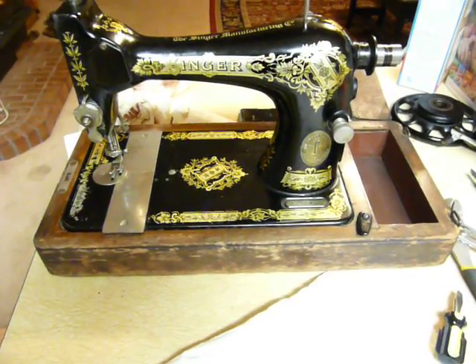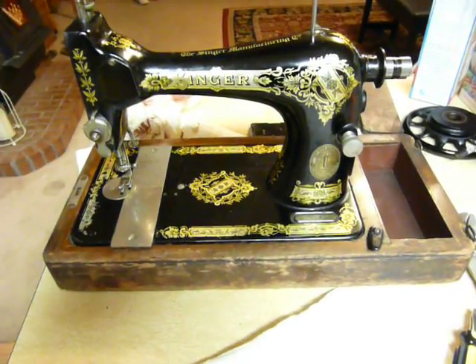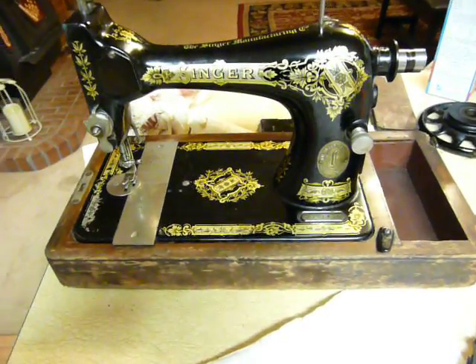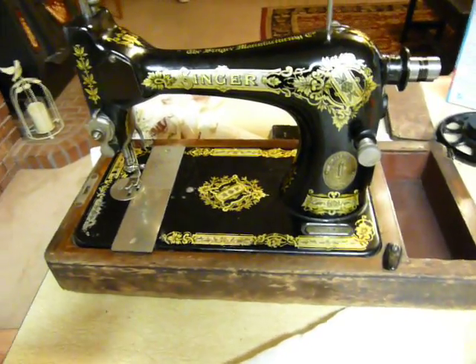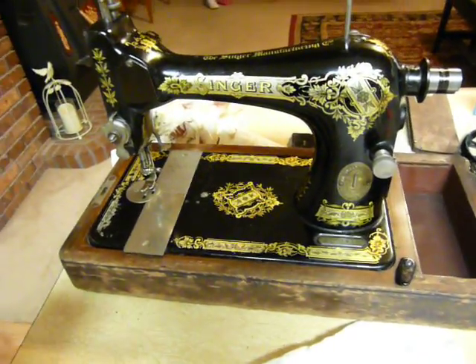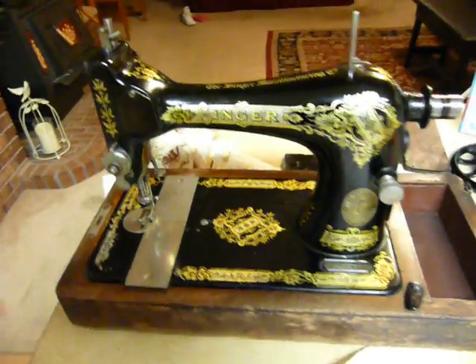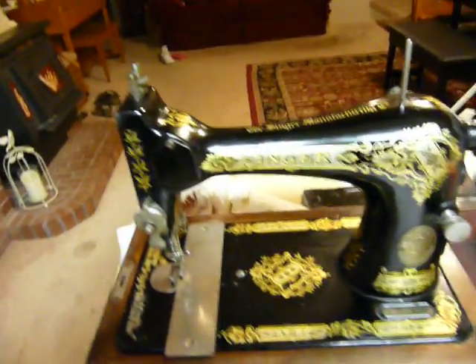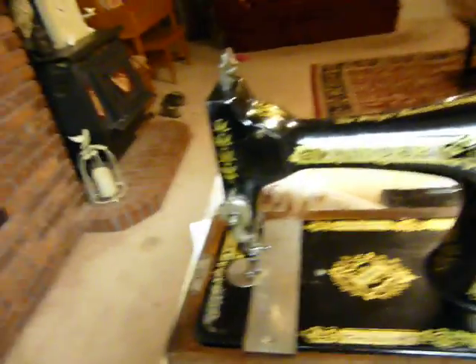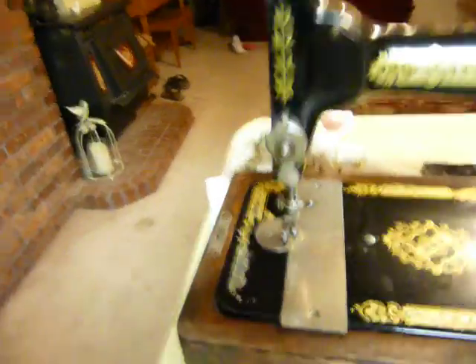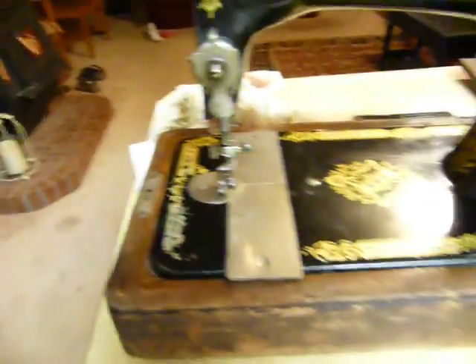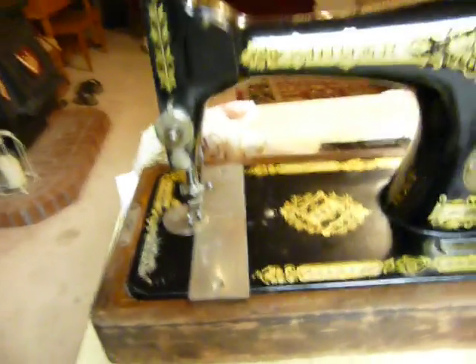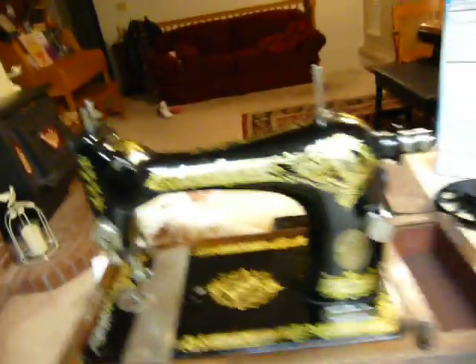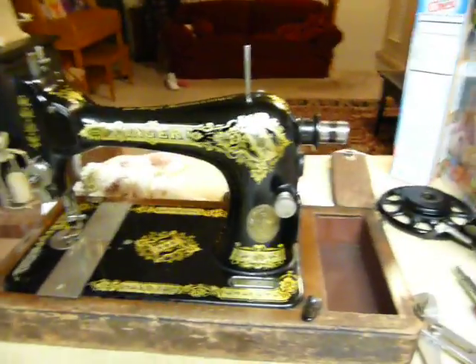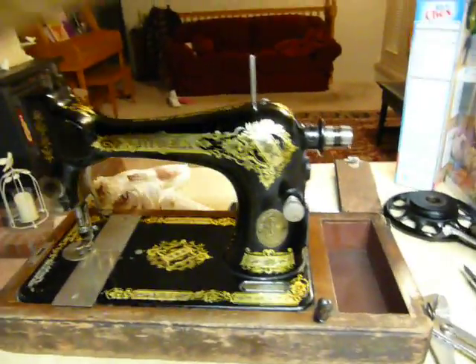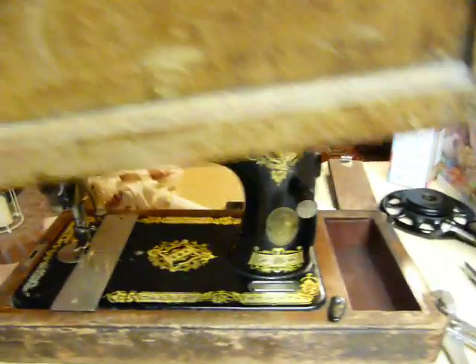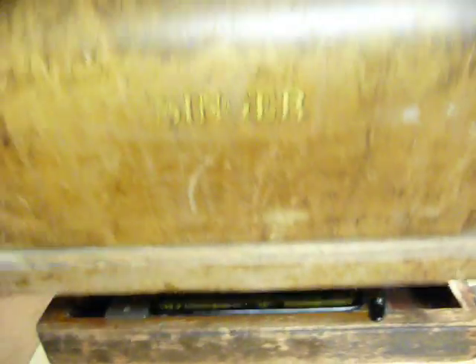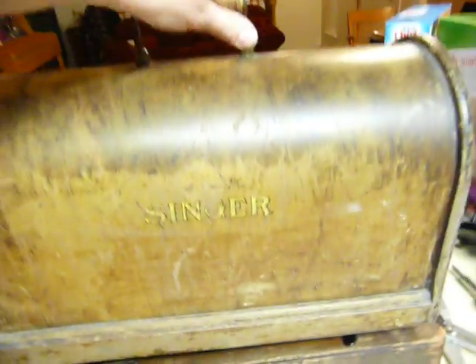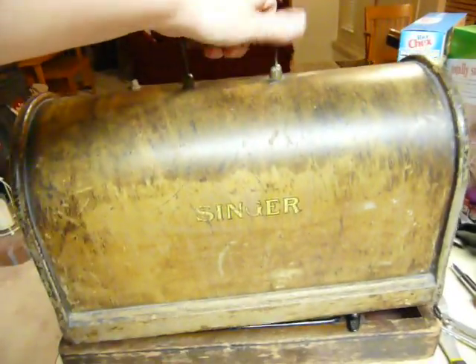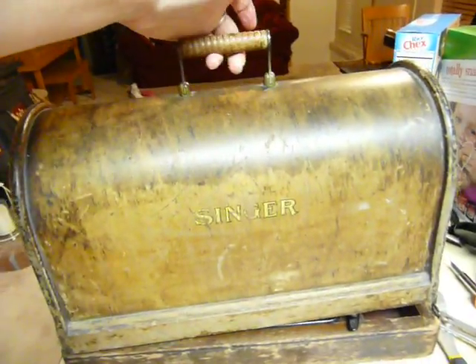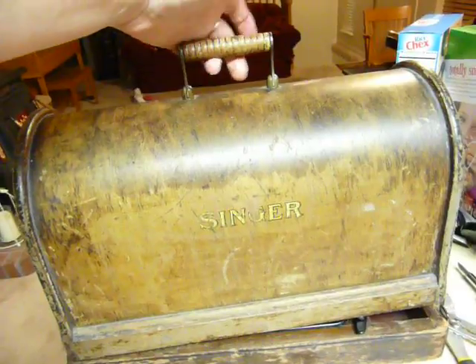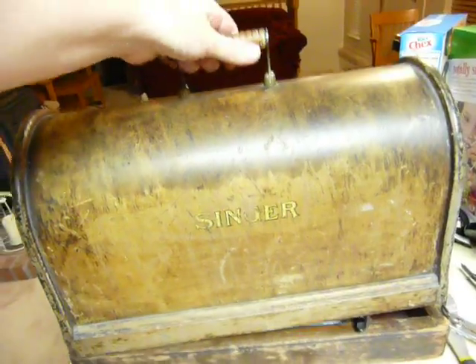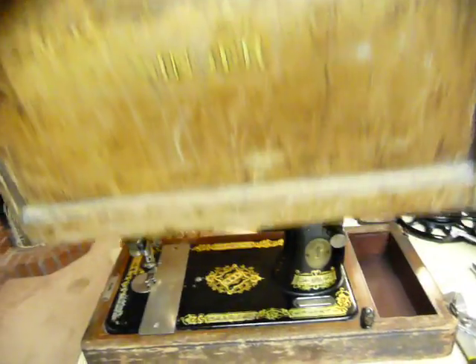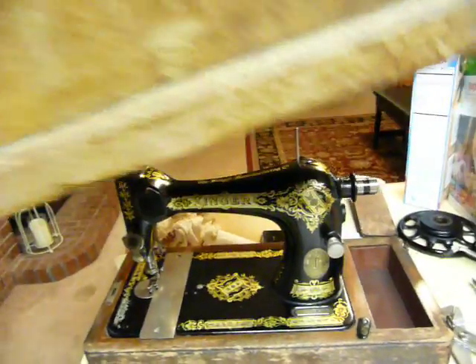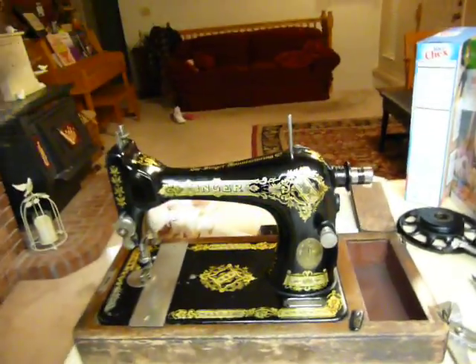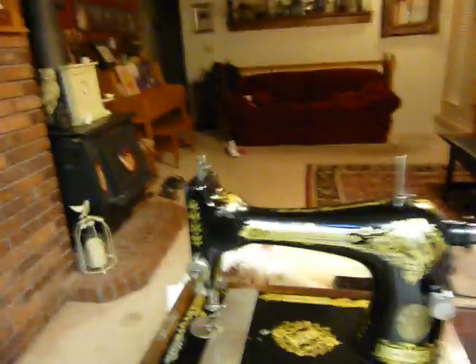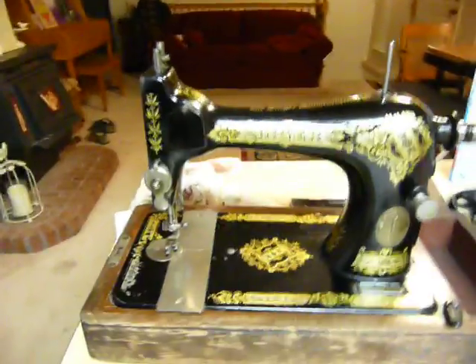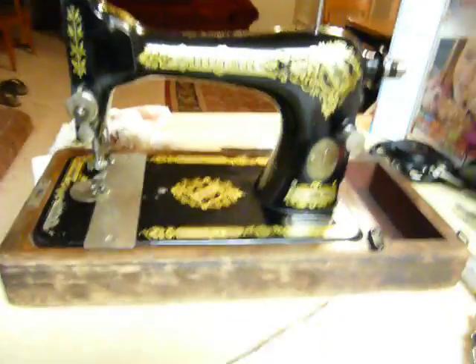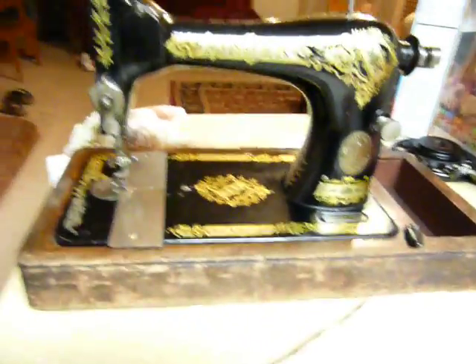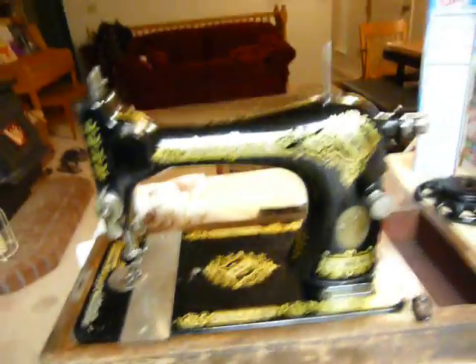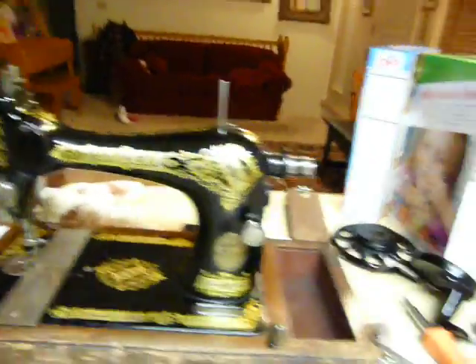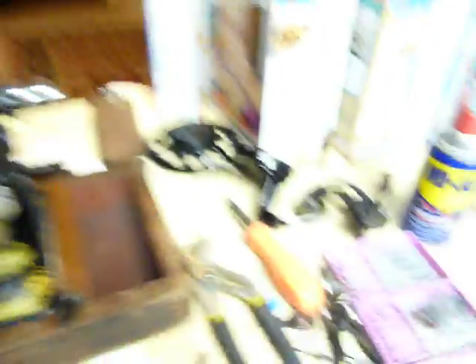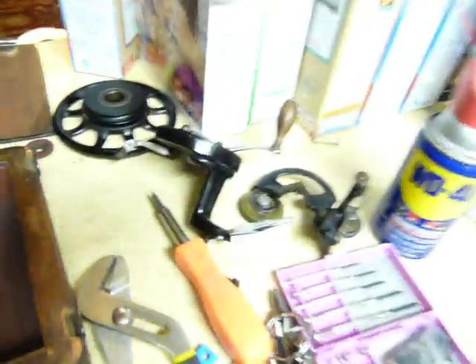I bought this Singer sewing machine today. It's really cool. It's a hand crank portable, which I've never seen before. I actually have a treadle one, same model, but this one has a hand crank.